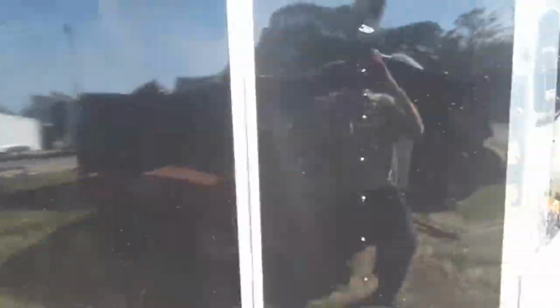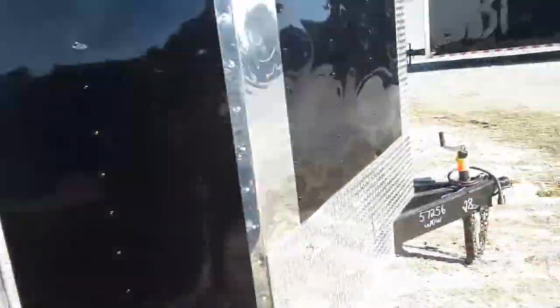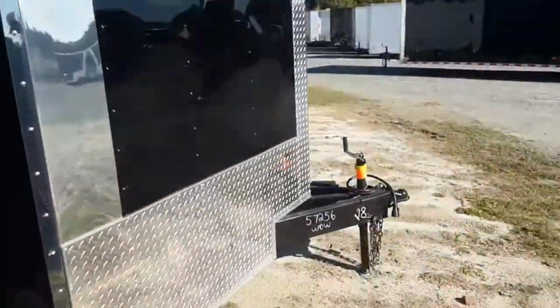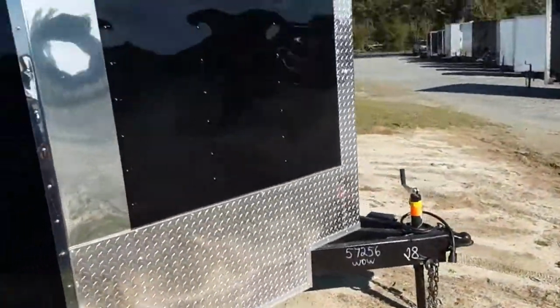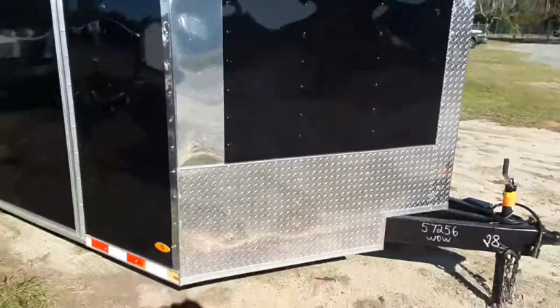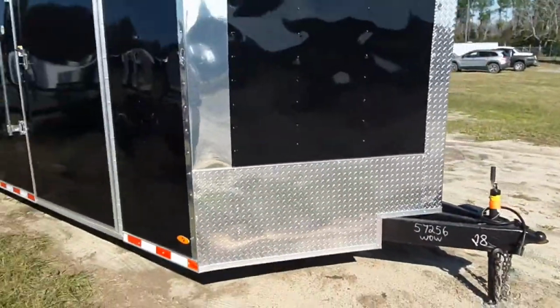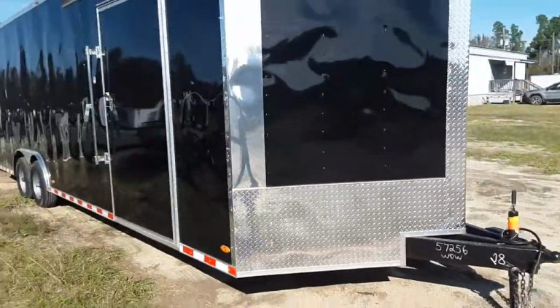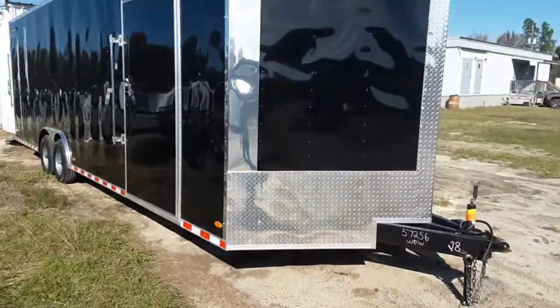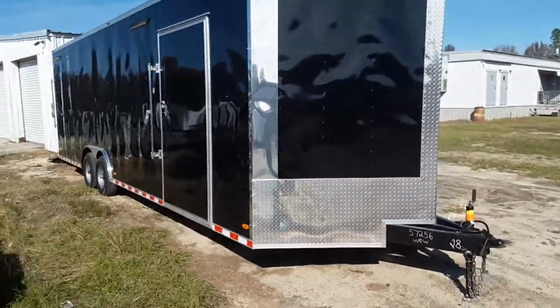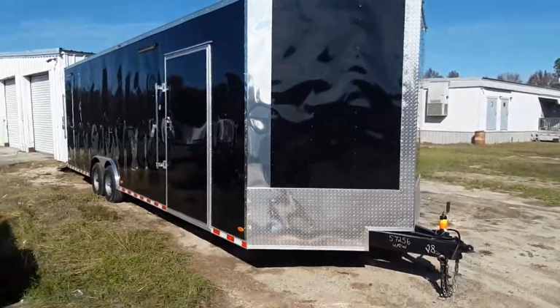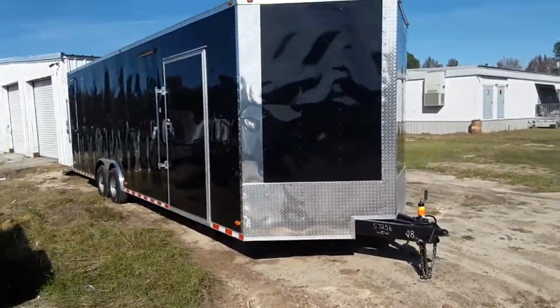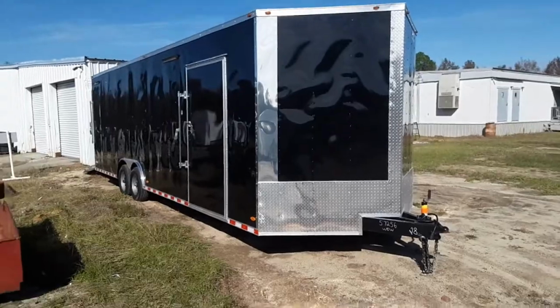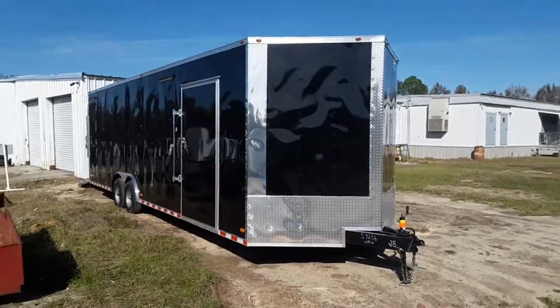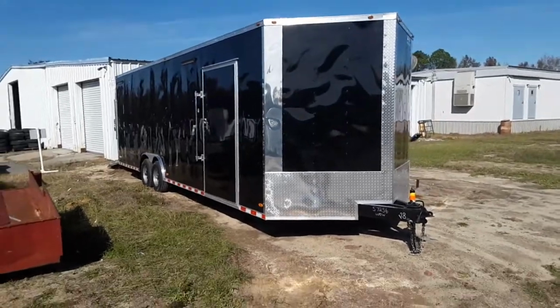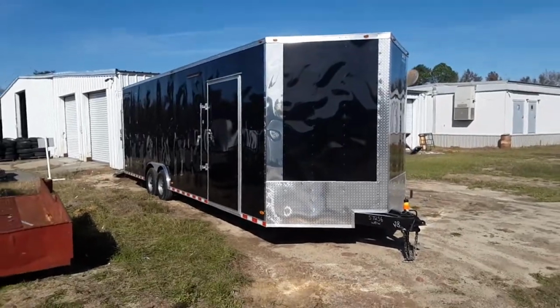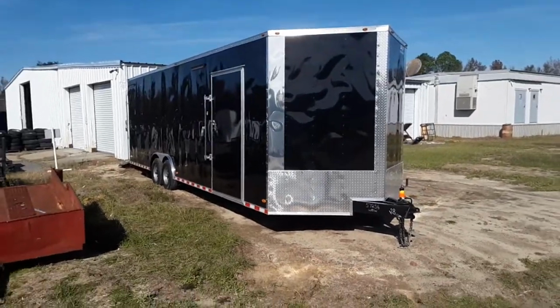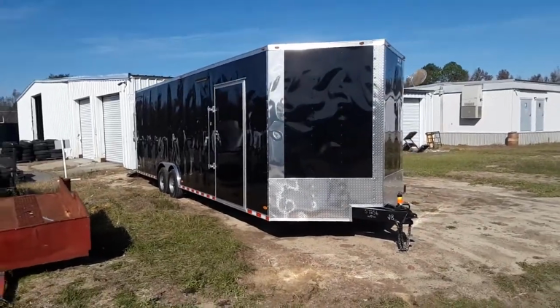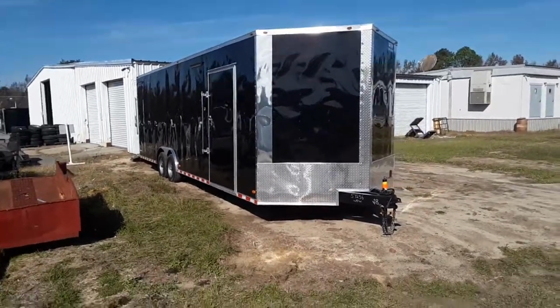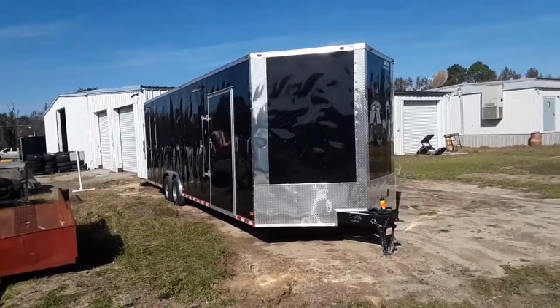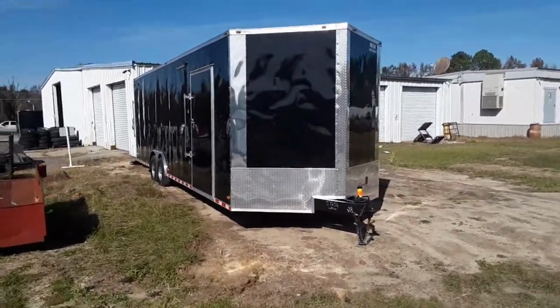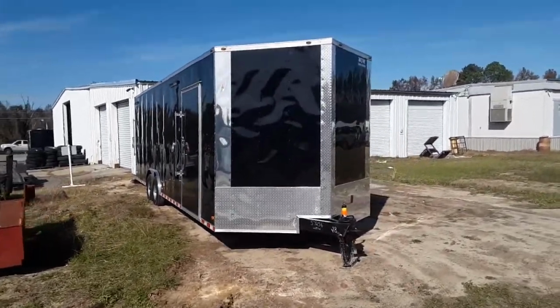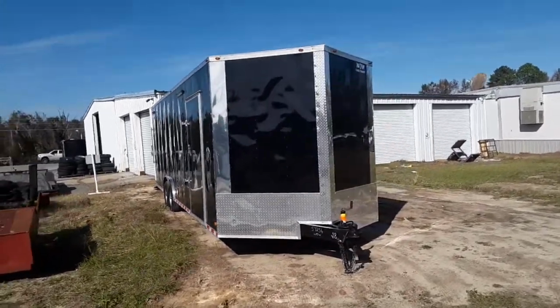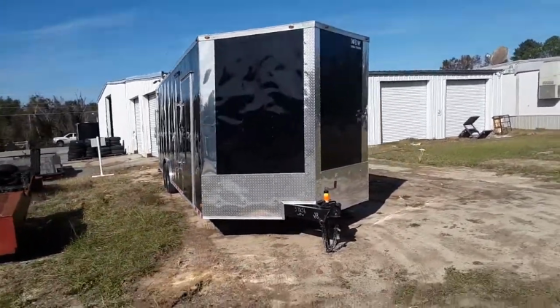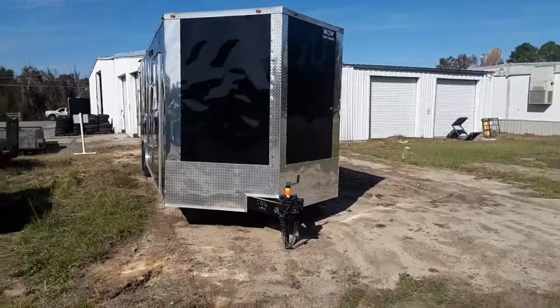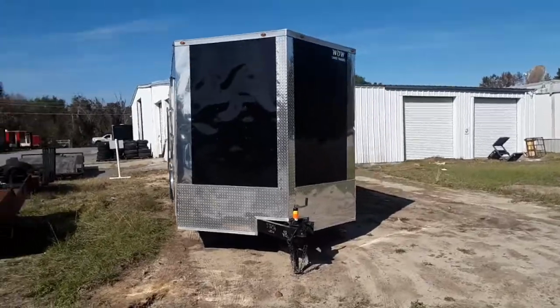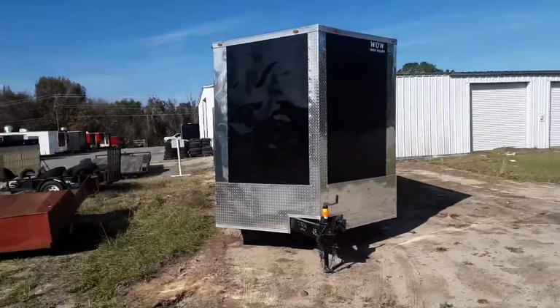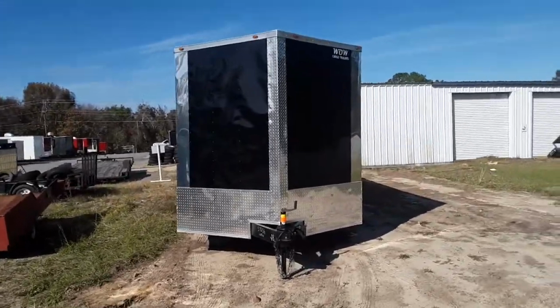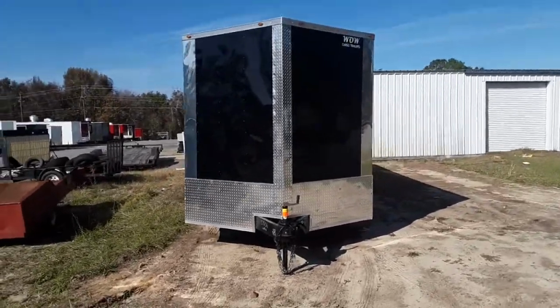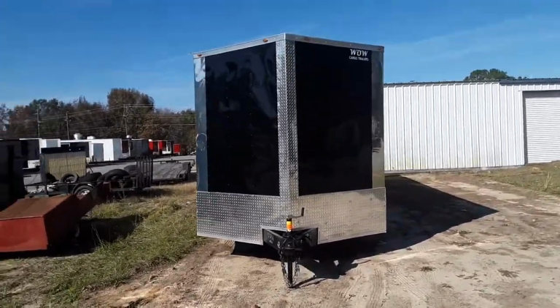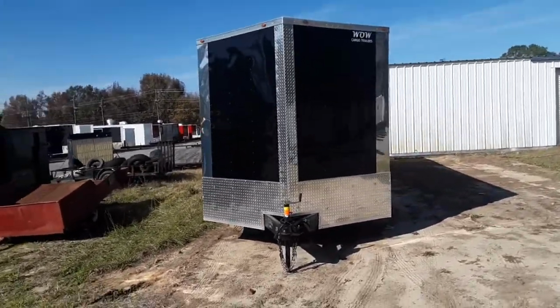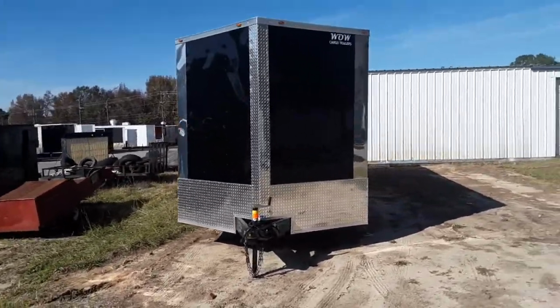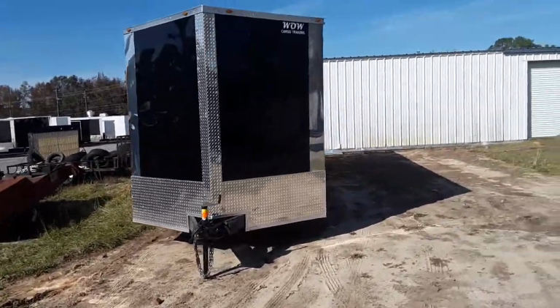Take a look at this trailer guys. Imagine pulling up to the track in this. Give us a call at 478-308-9838 or come down to Cochran, Georgia and see us. We're at 302 East Dyke Street in Cochran, Georgia.